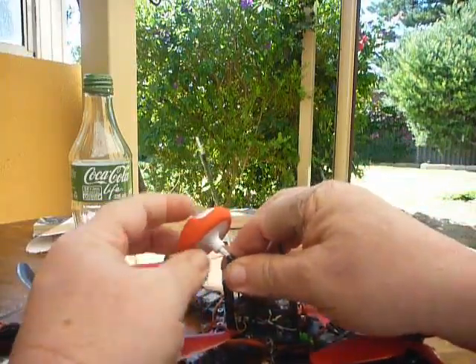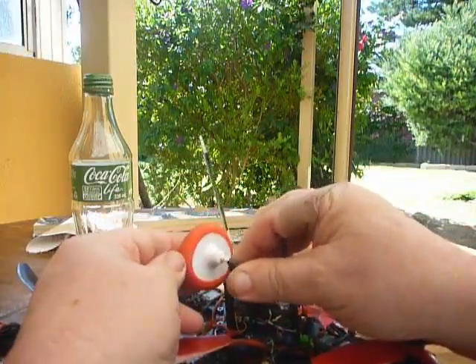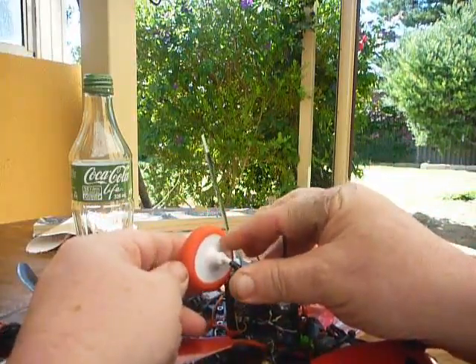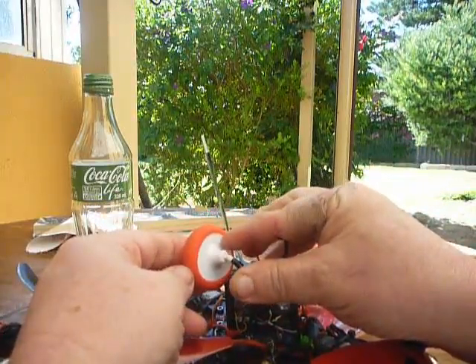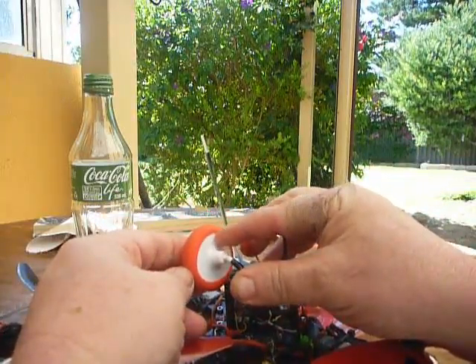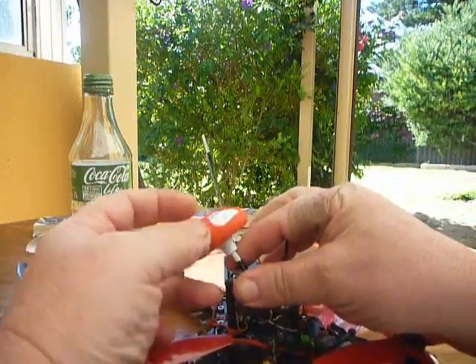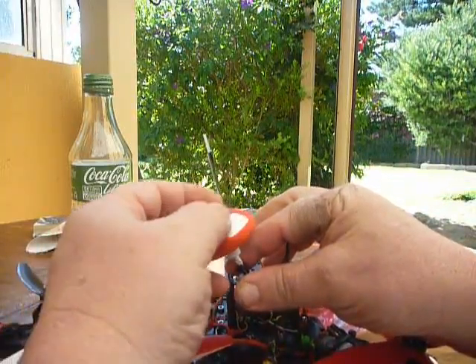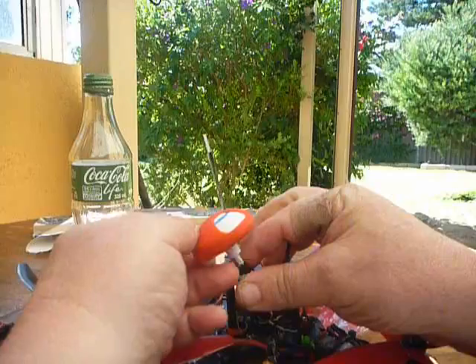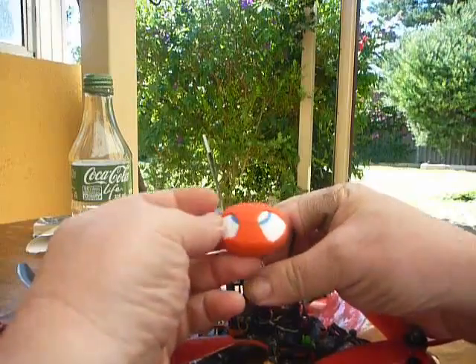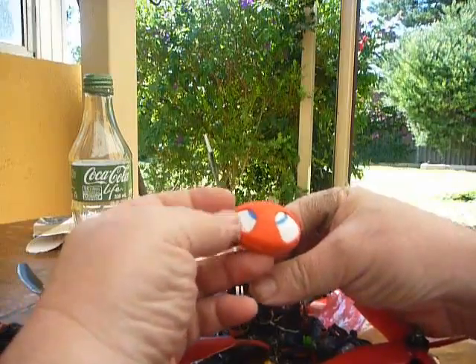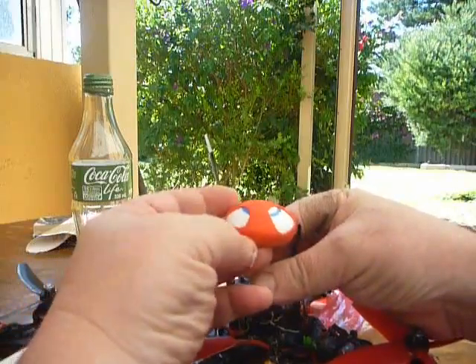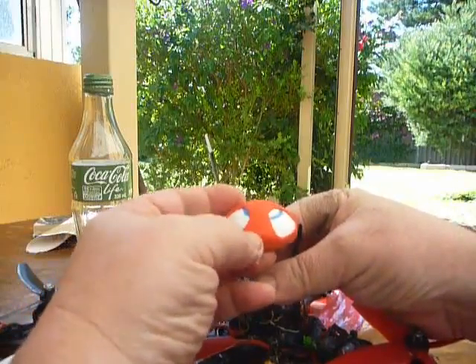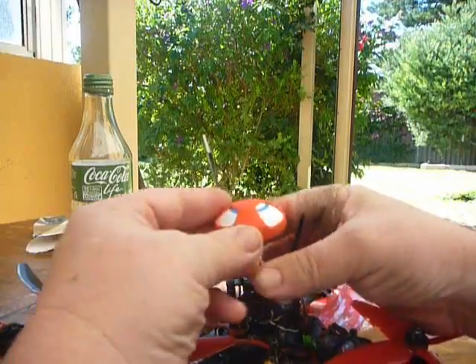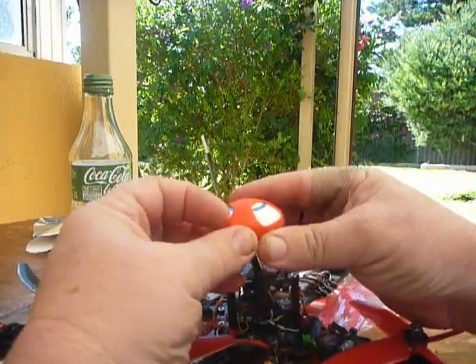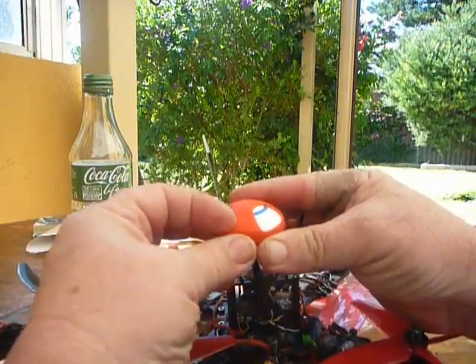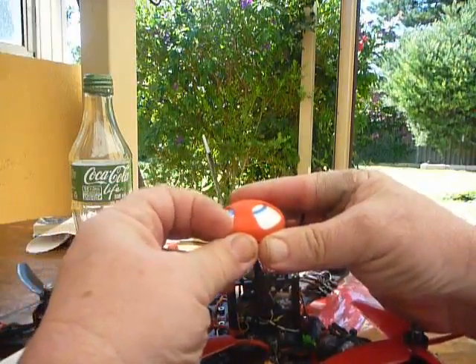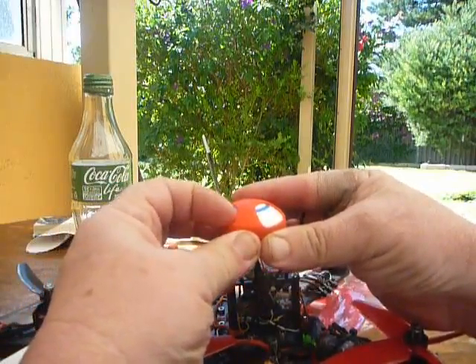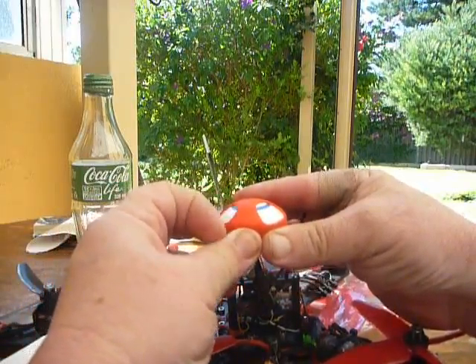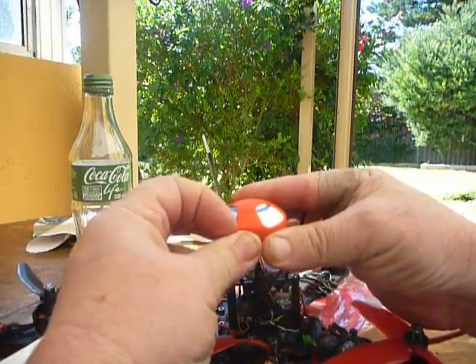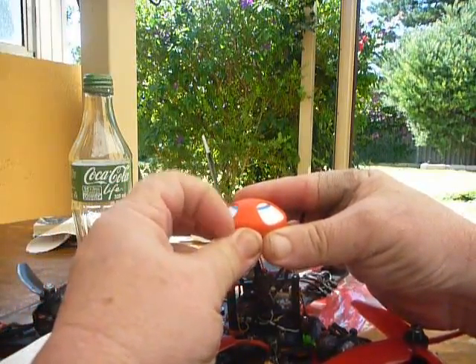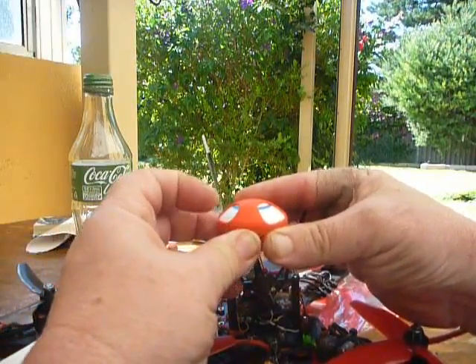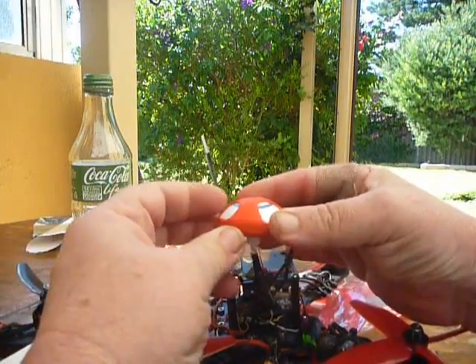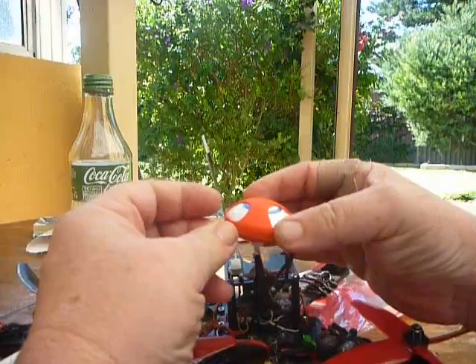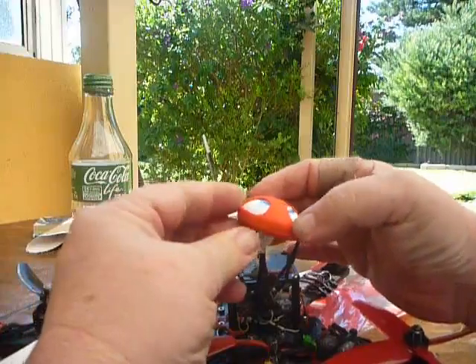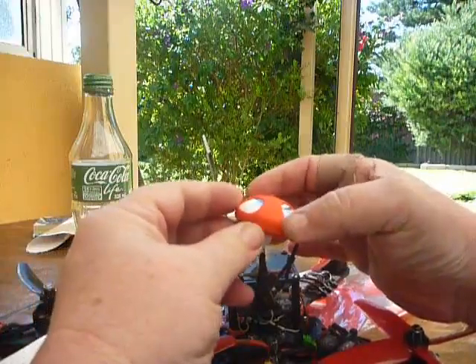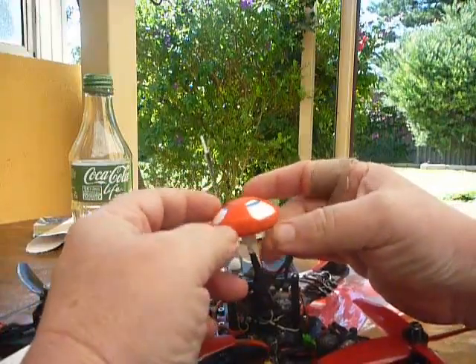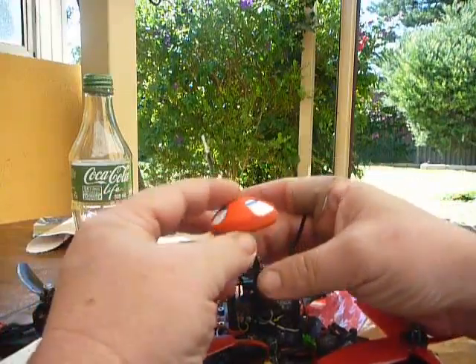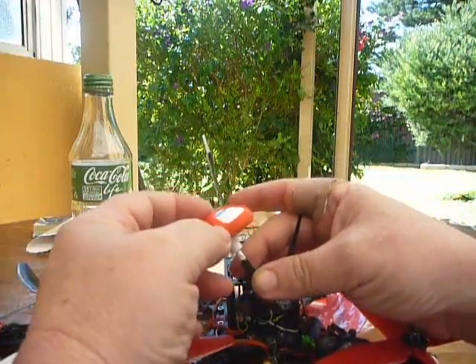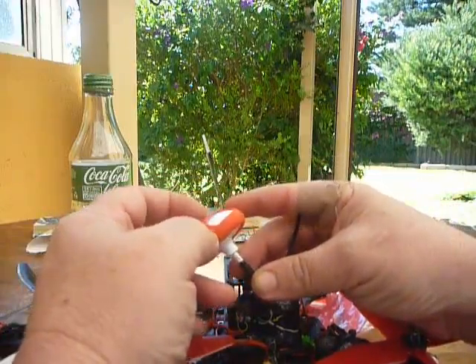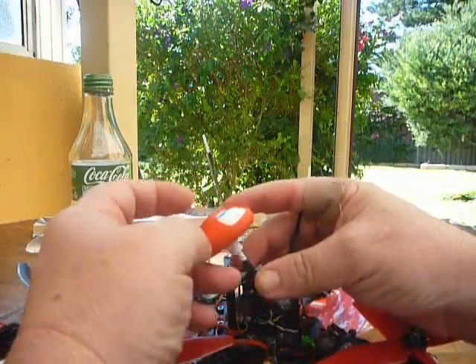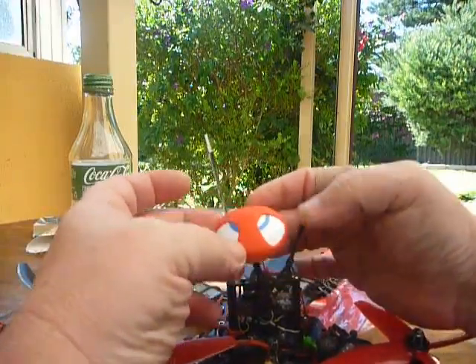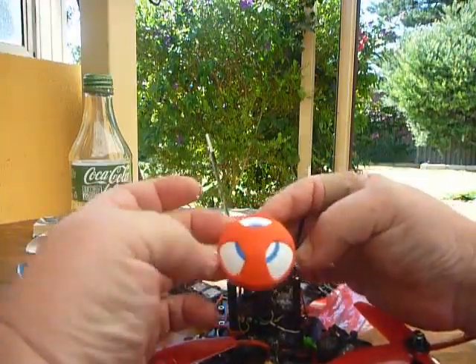They go underneath here, stop the top popping off — a little bit of rubbery material. If you hit something hard, resistance.